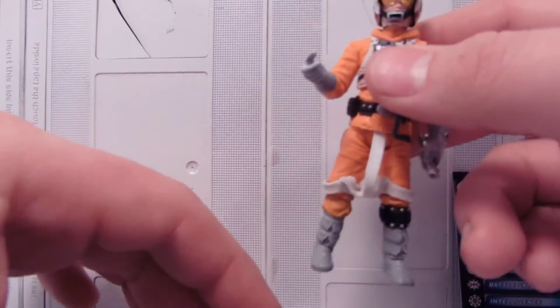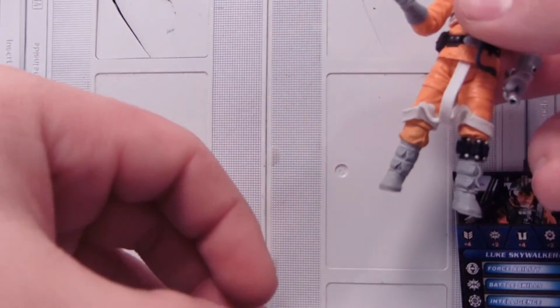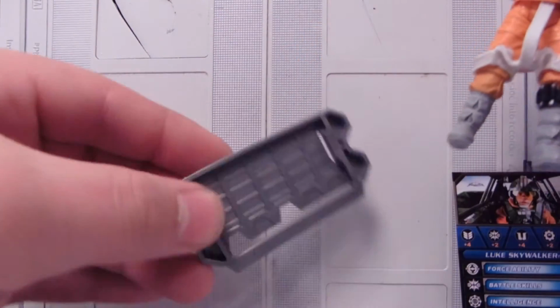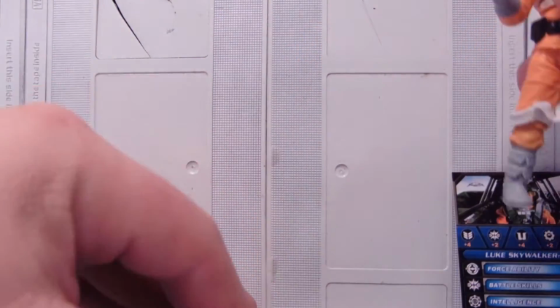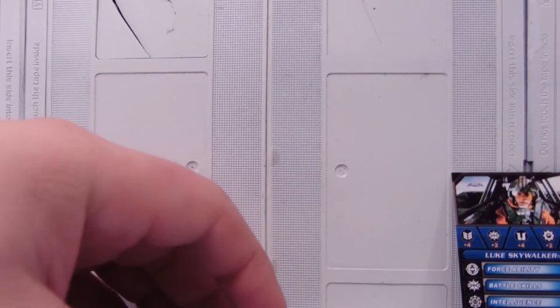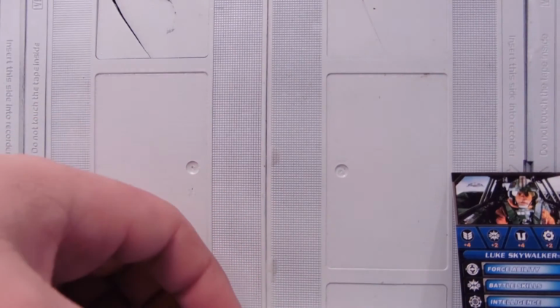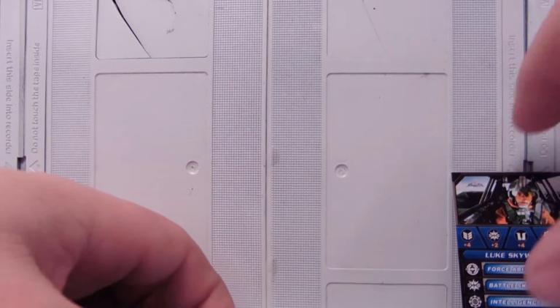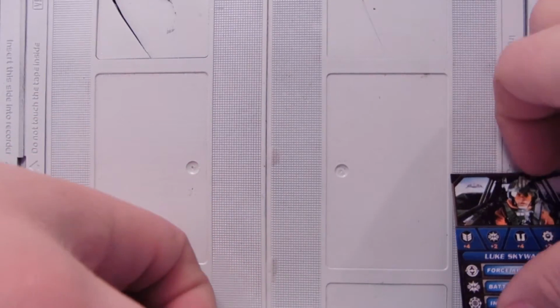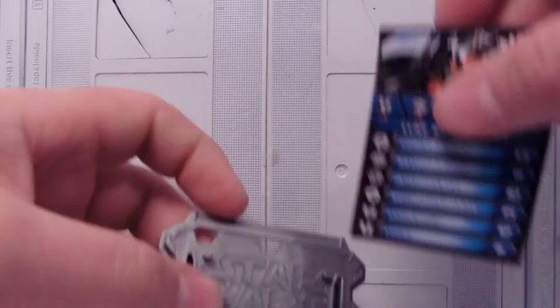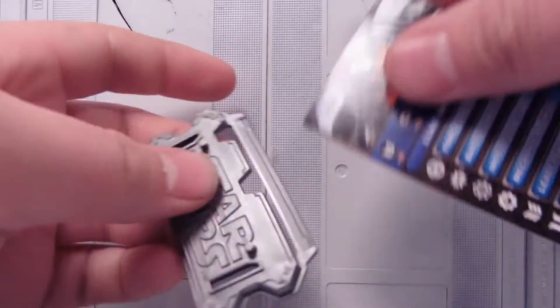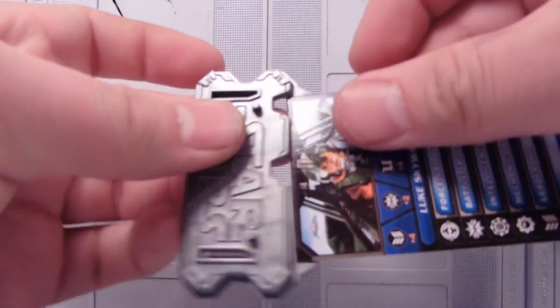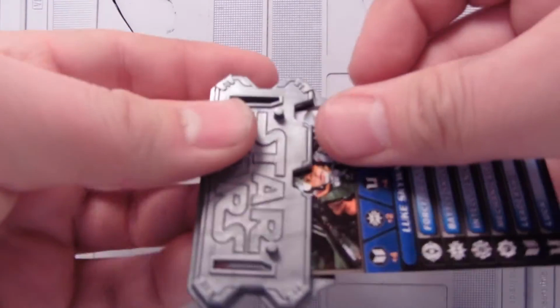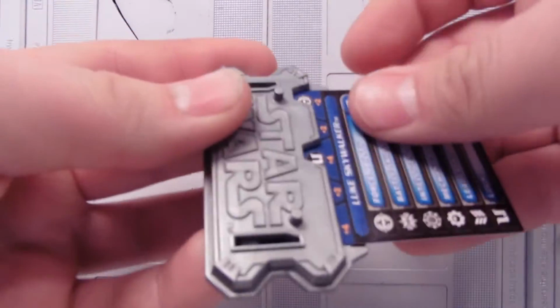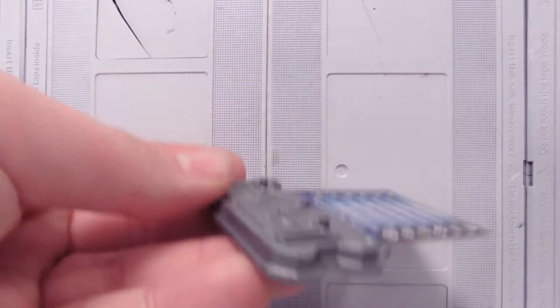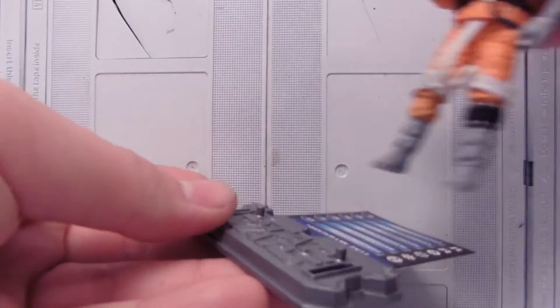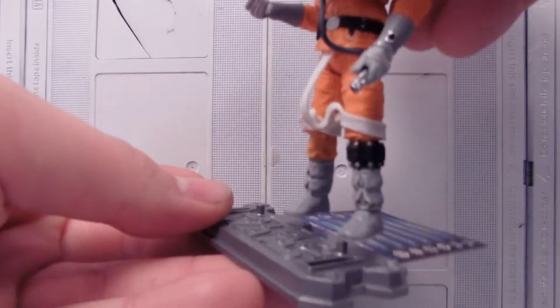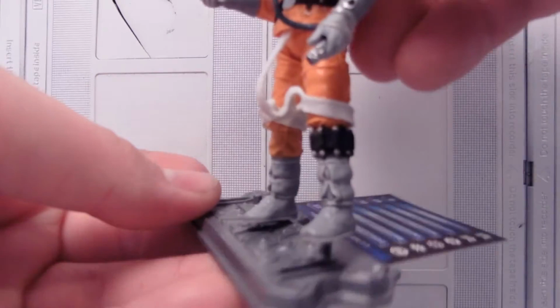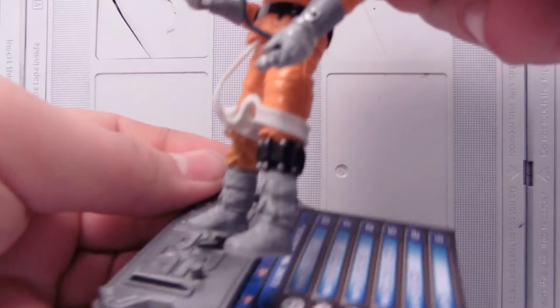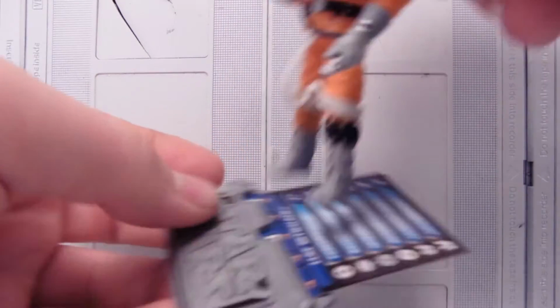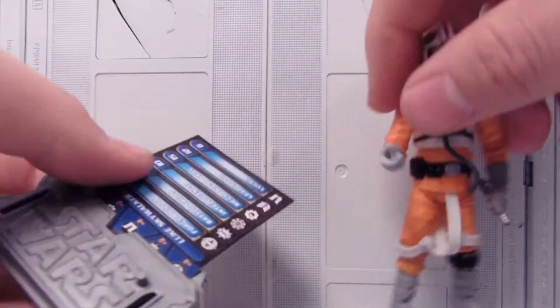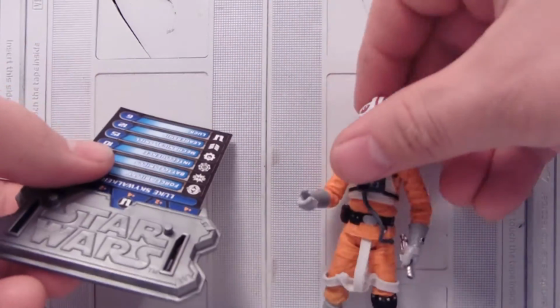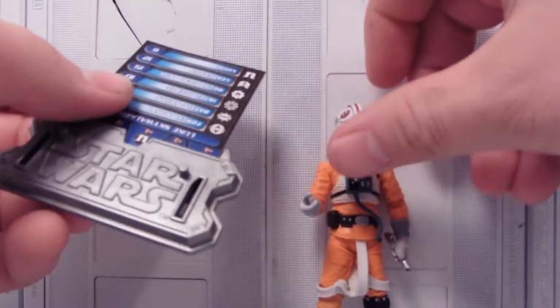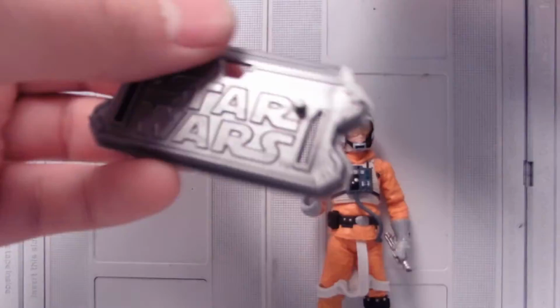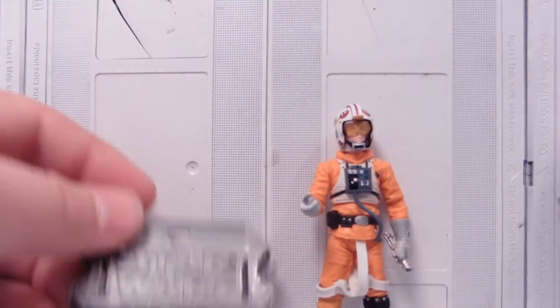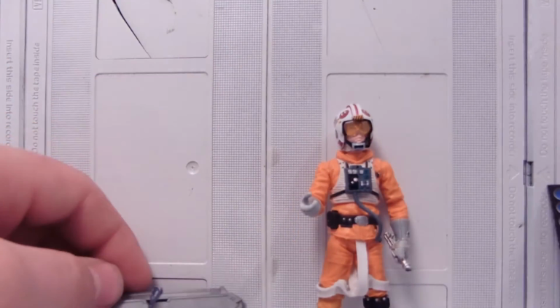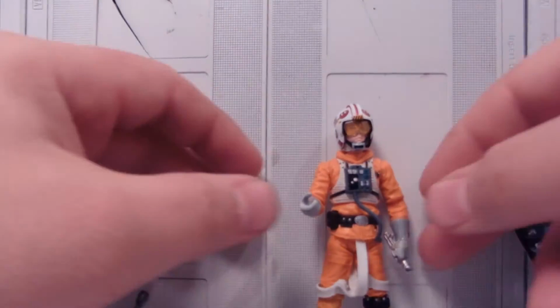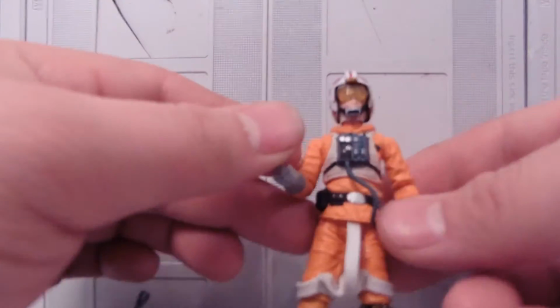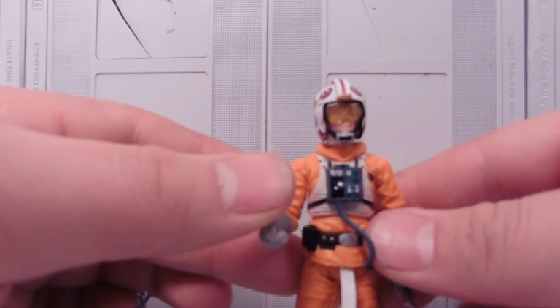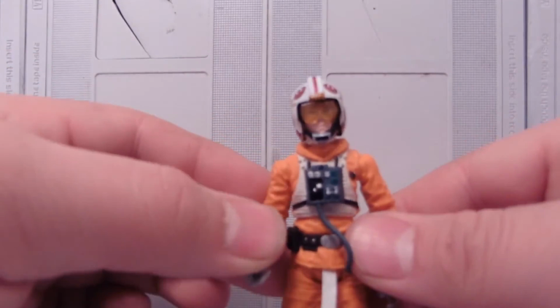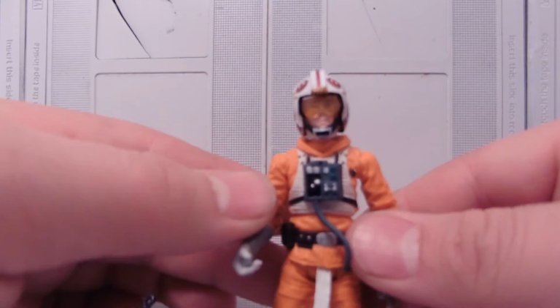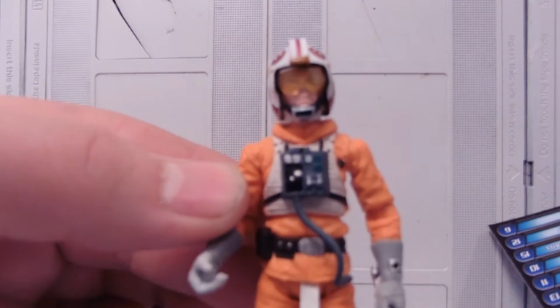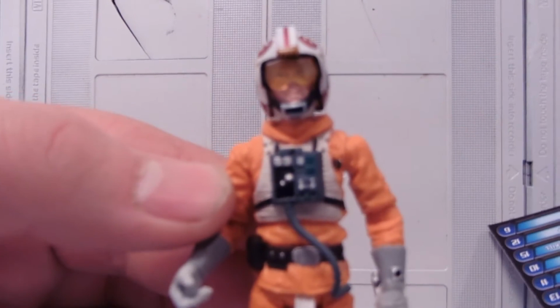The stand is nice — it's a Star Wars stand. I'll show you how the cards fit in there. So your figure can stand on there and you can read the stats as you're playing with your friends. It's pretty cool. Nice detail on the figure.